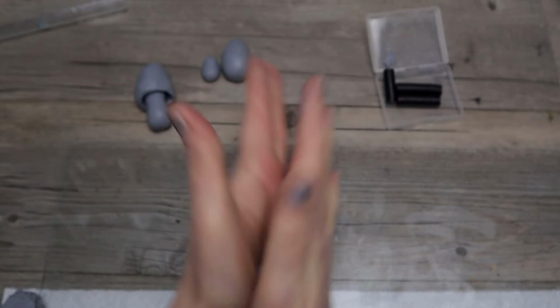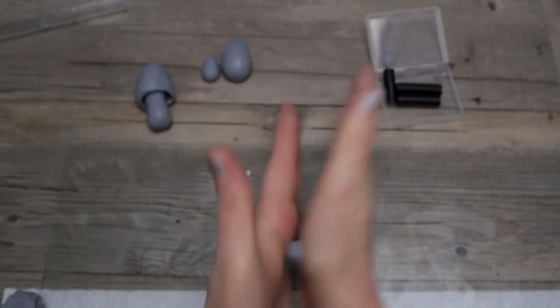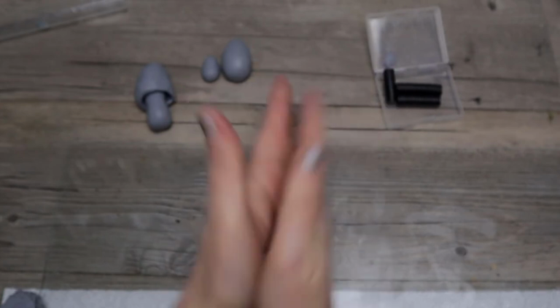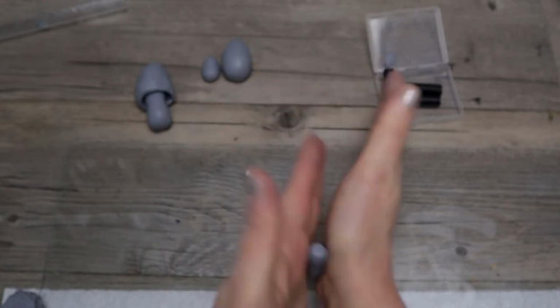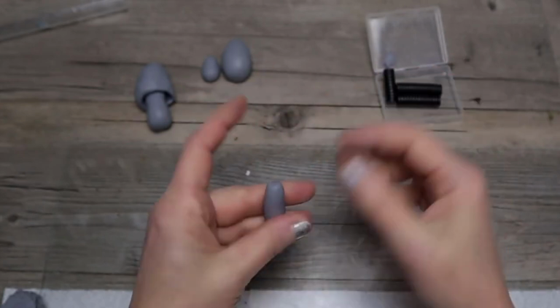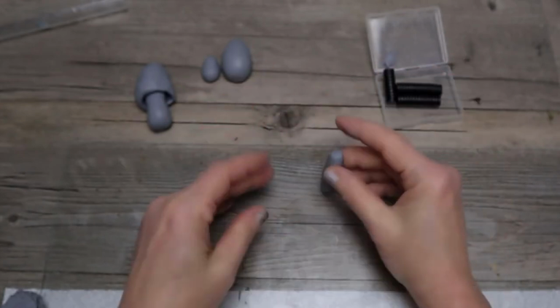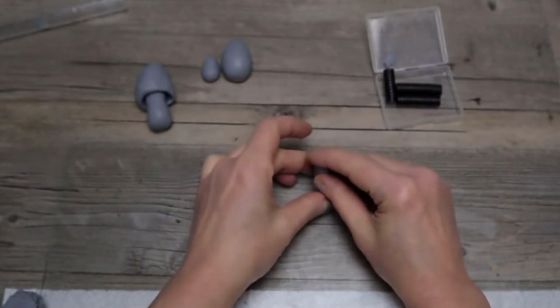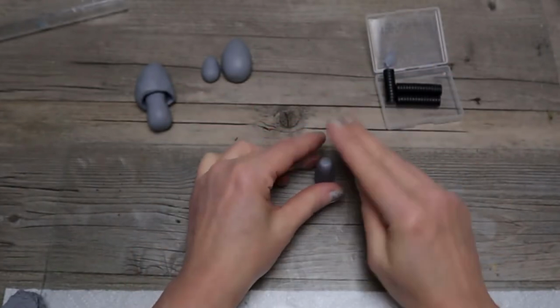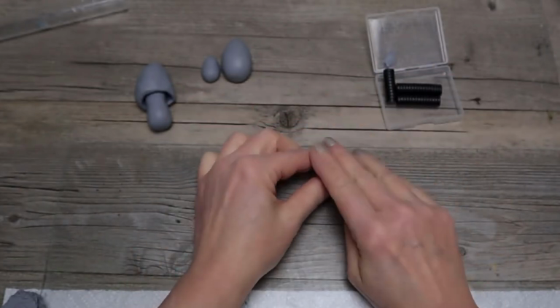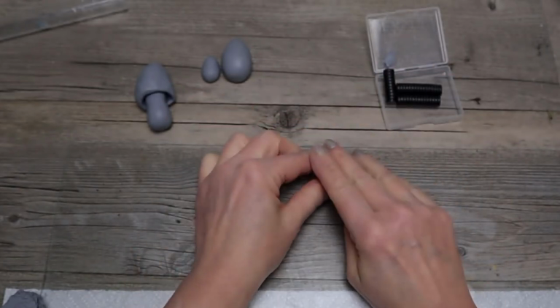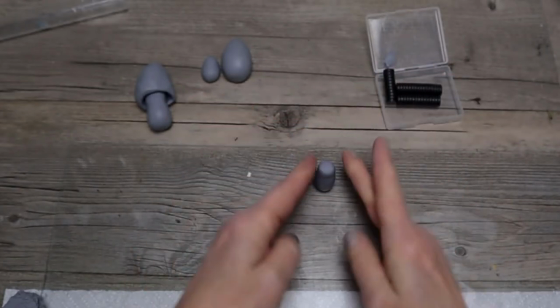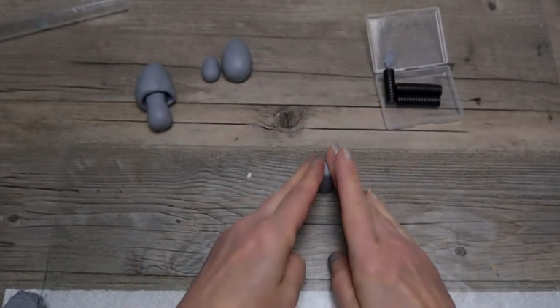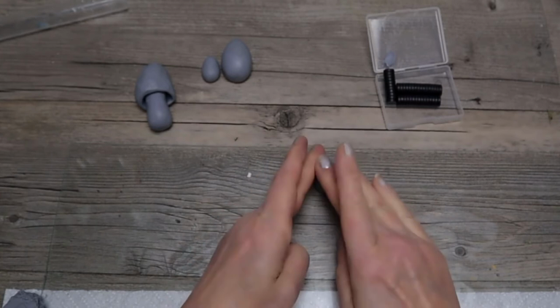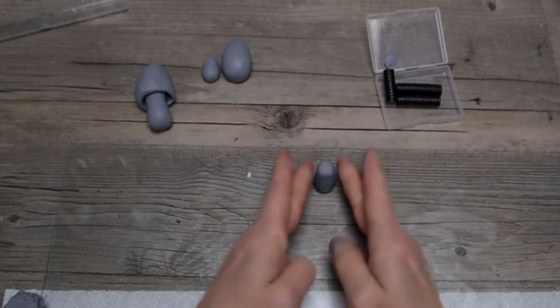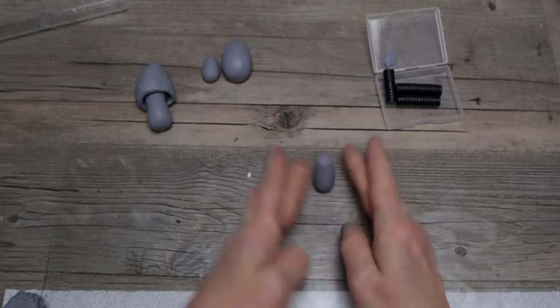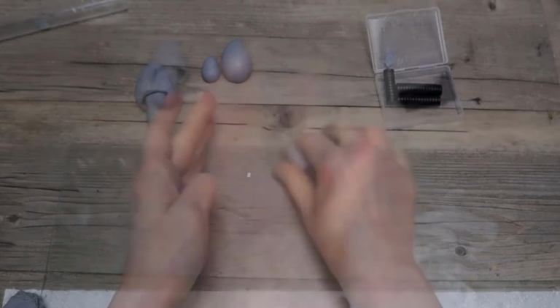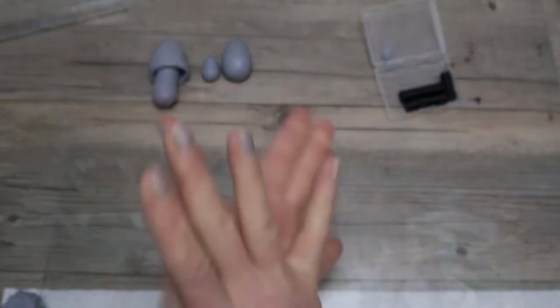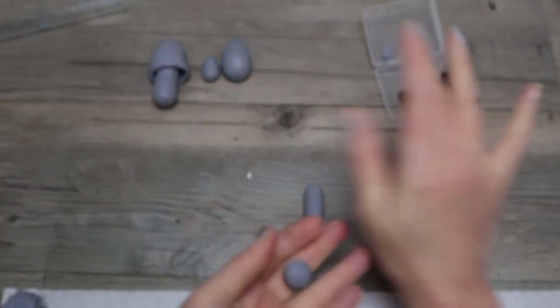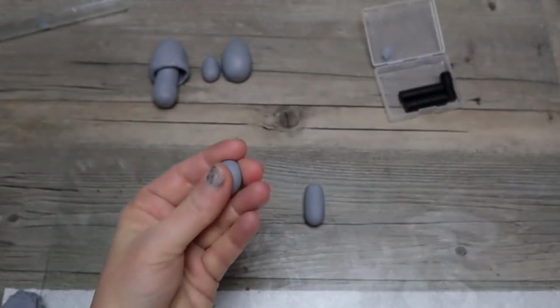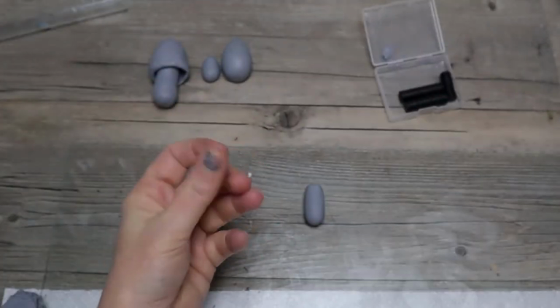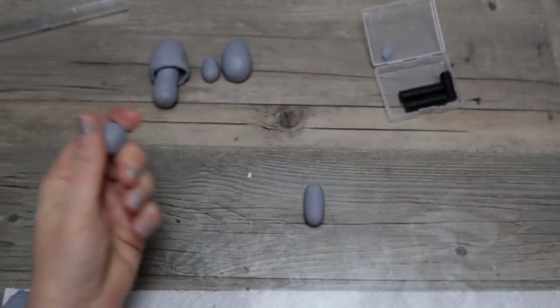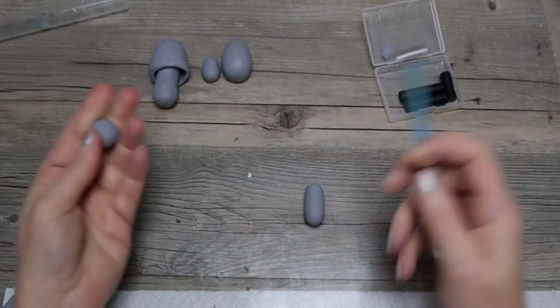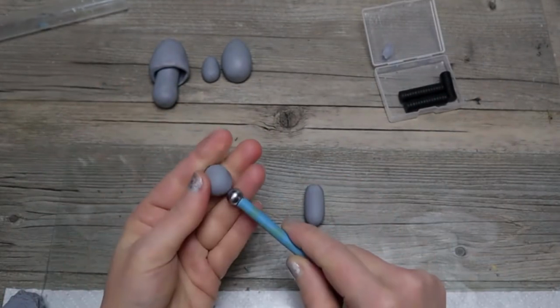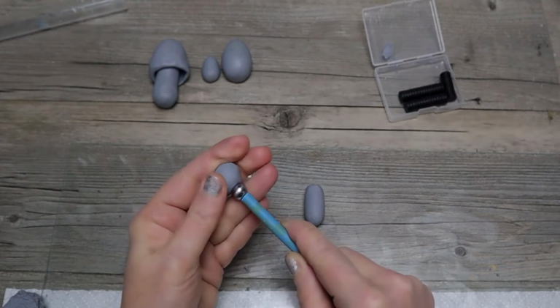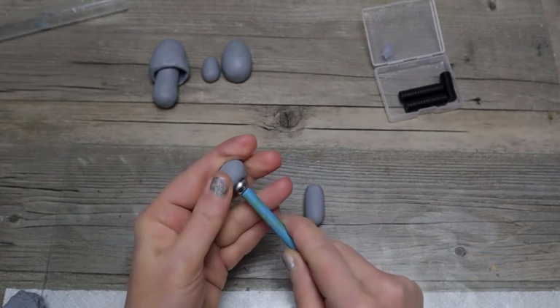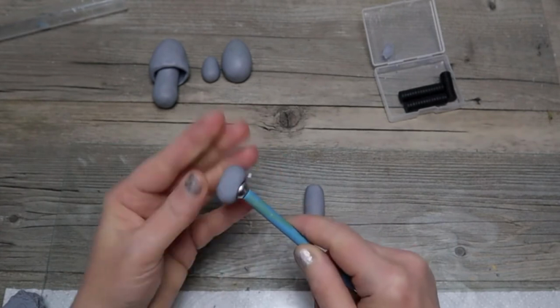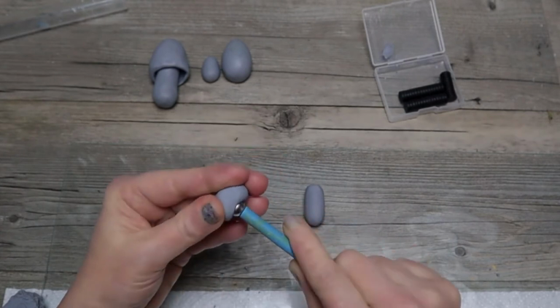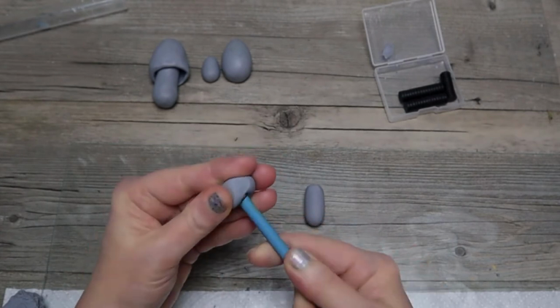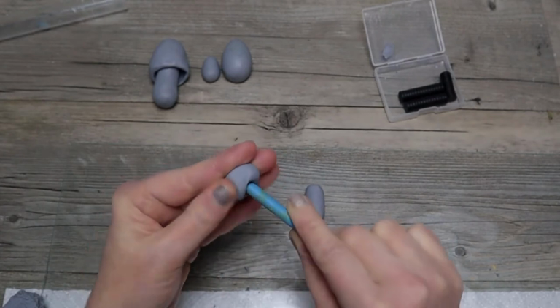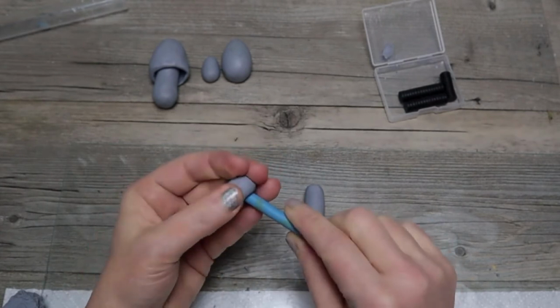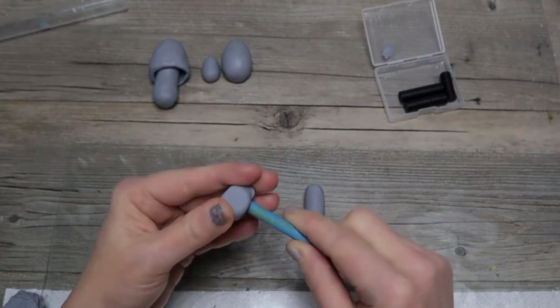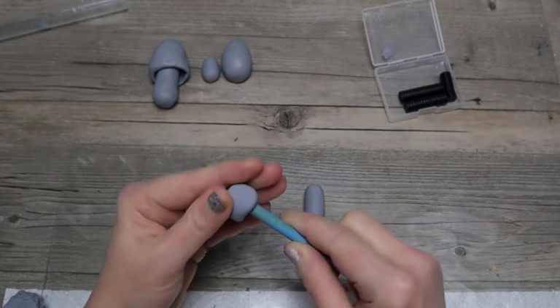Next I'm making a mushroom and I'm just rolling that stem. And then for the cap you're just going to use a ball of clay and I use this tool to create an opening at the bottom and then I can shape it with my hands.